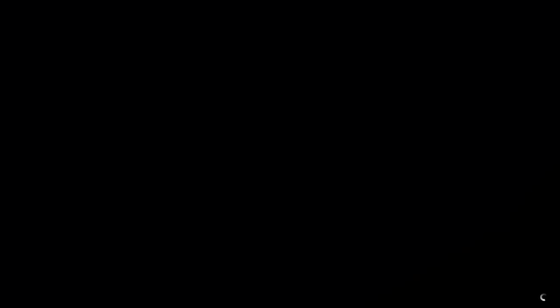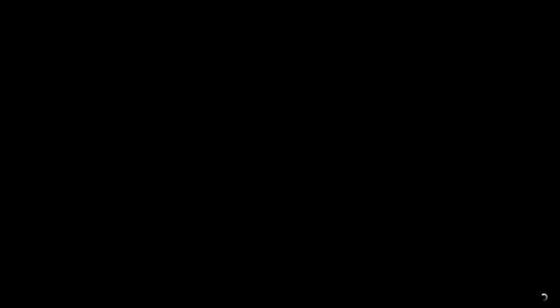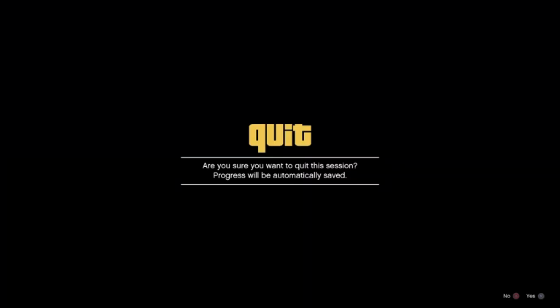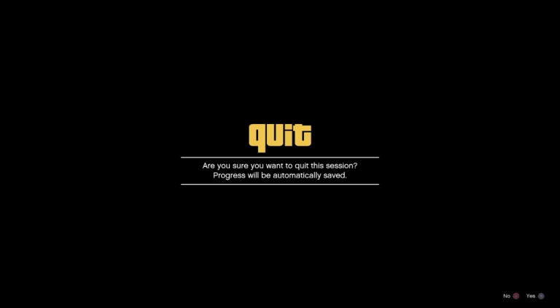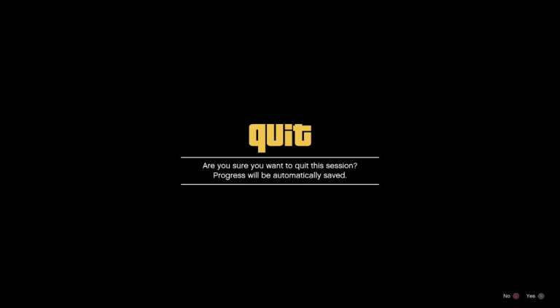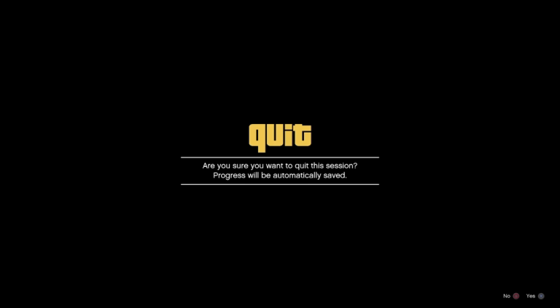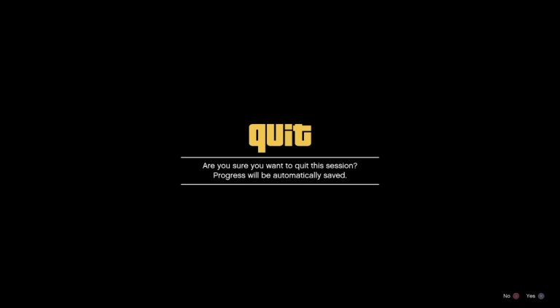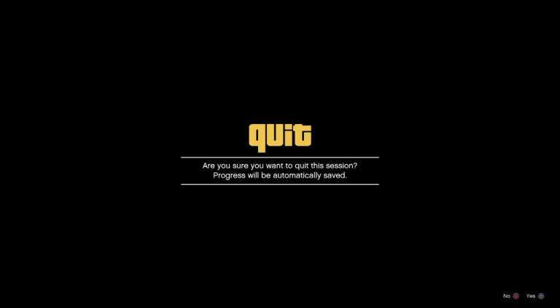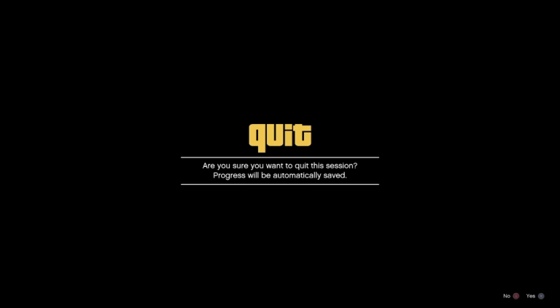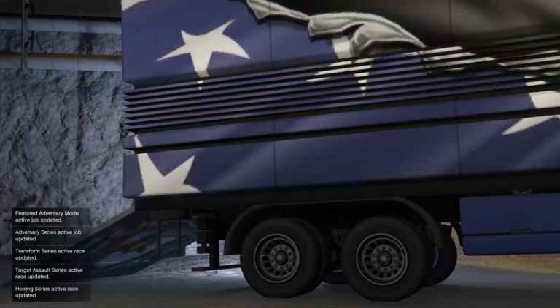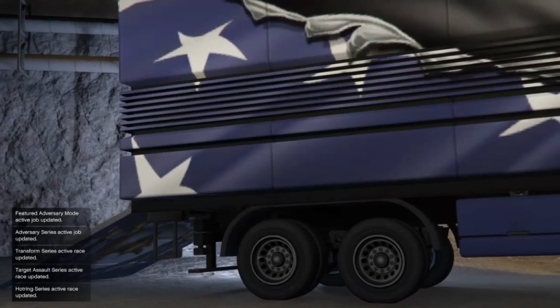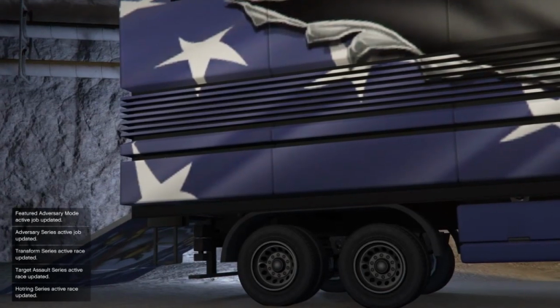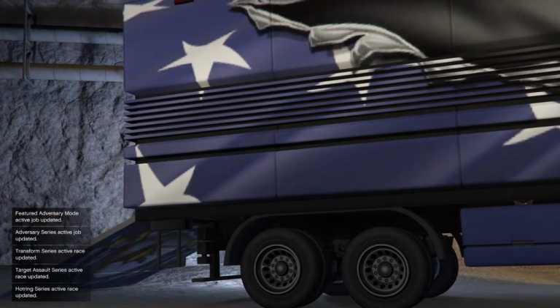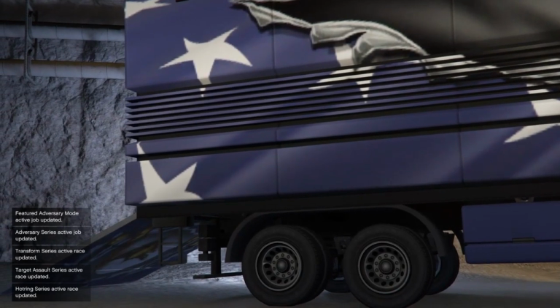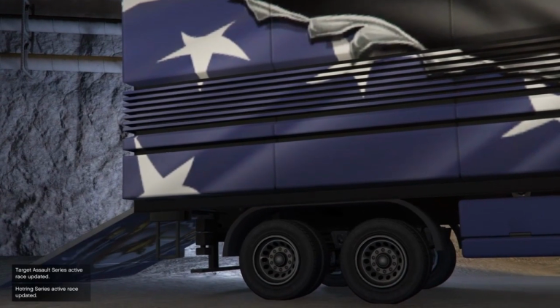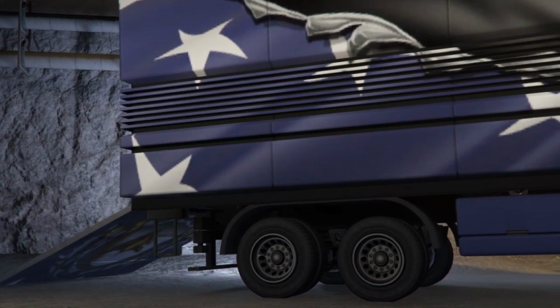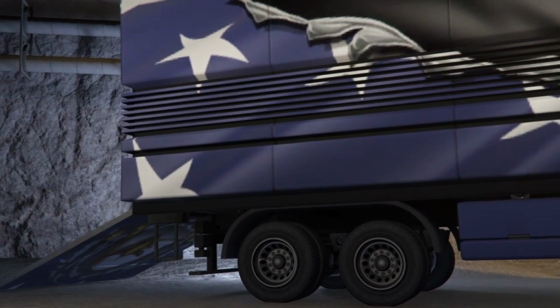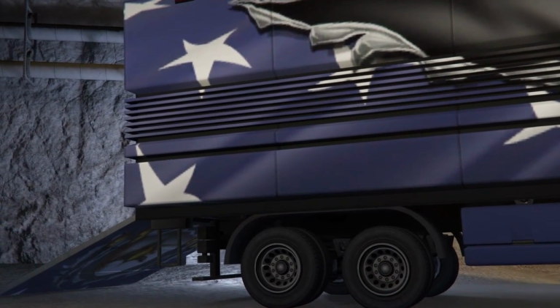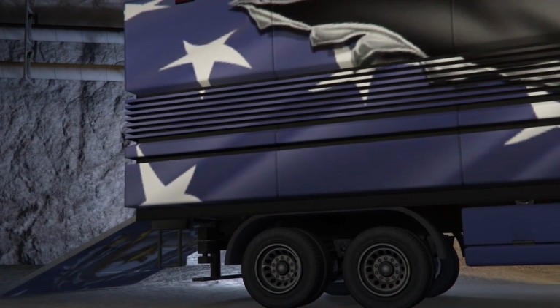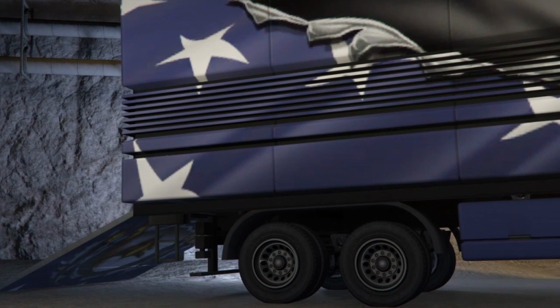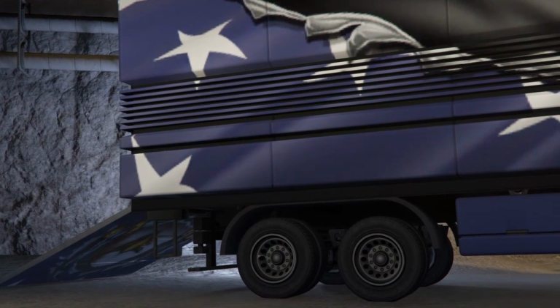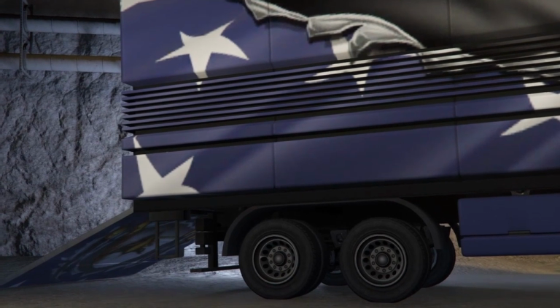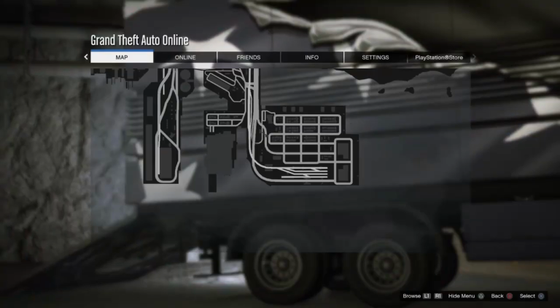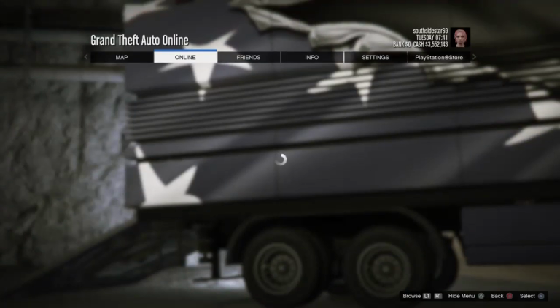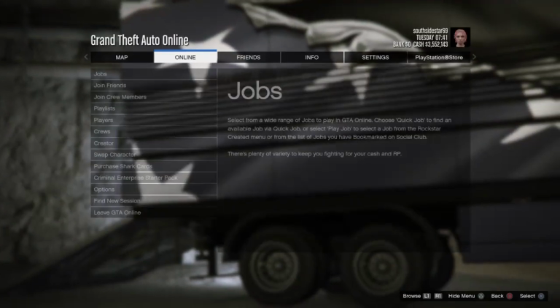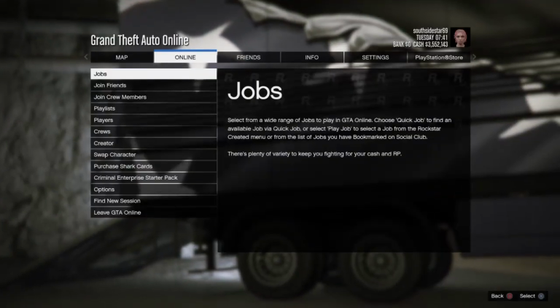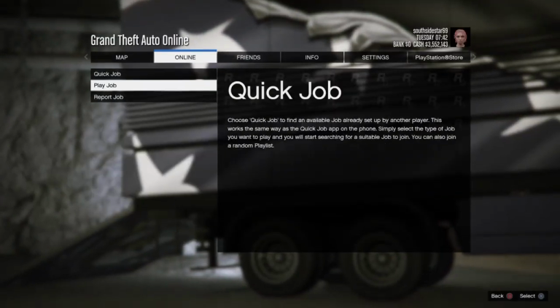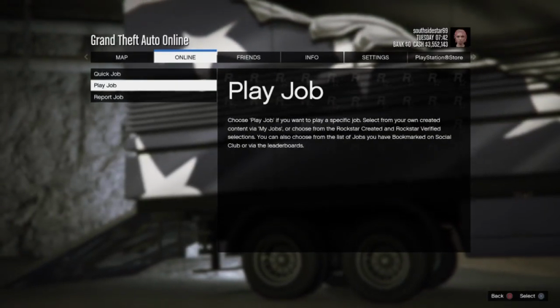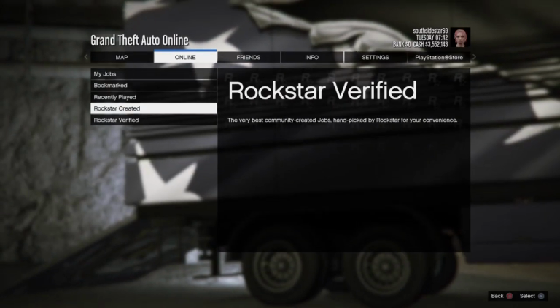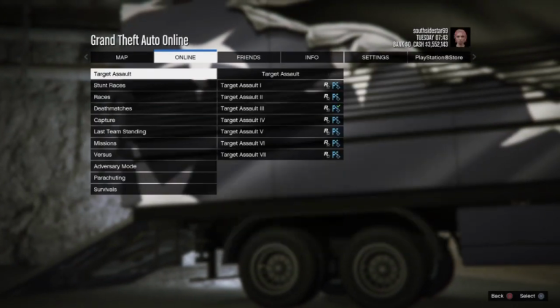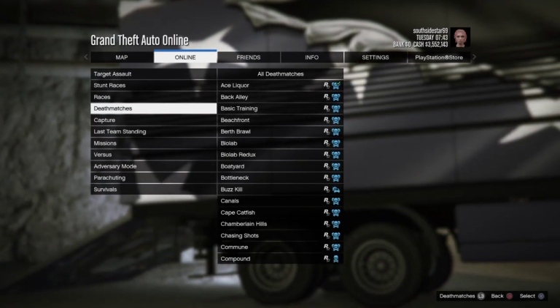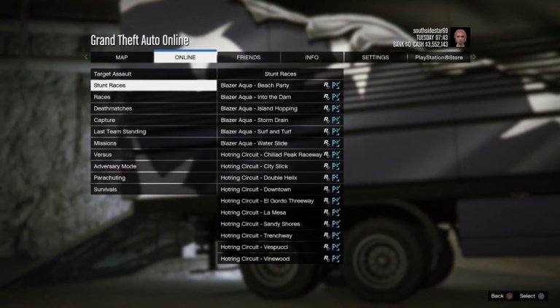Then you want to go ahead and find the activity again. As soon as they join, select start GTA Online and decline once again. If done correctly, your MOC will glitch out like this.